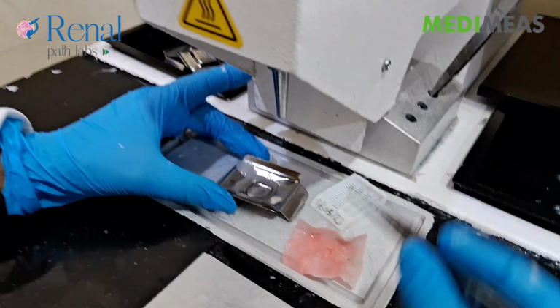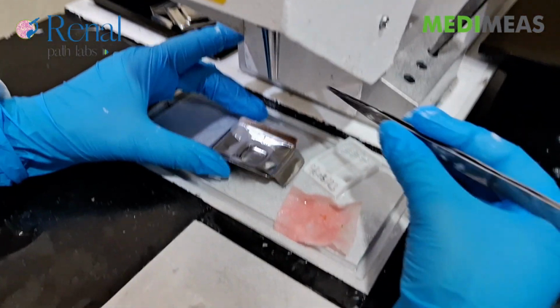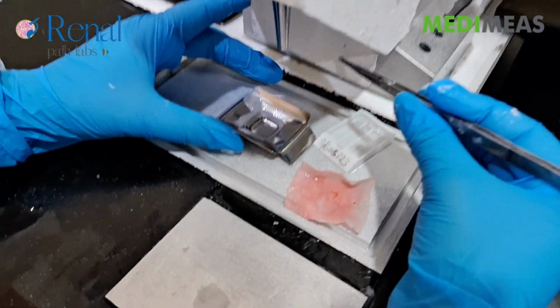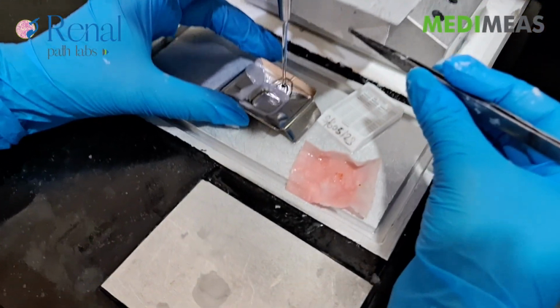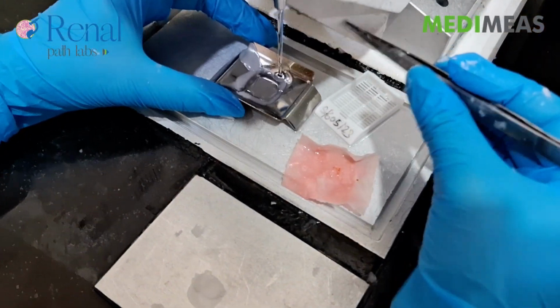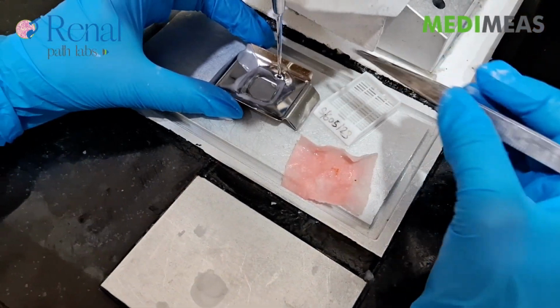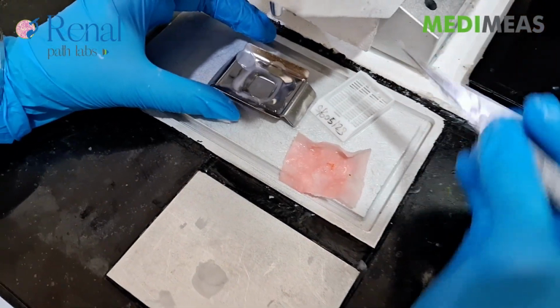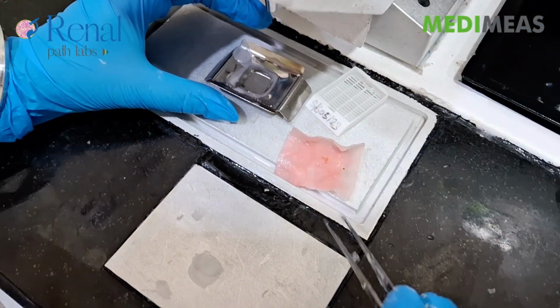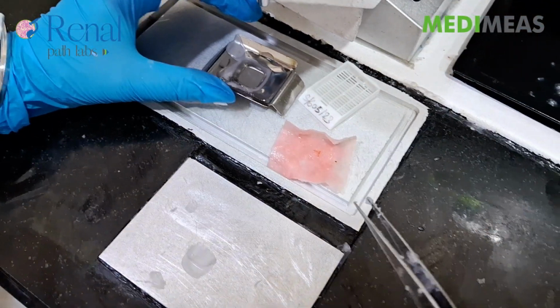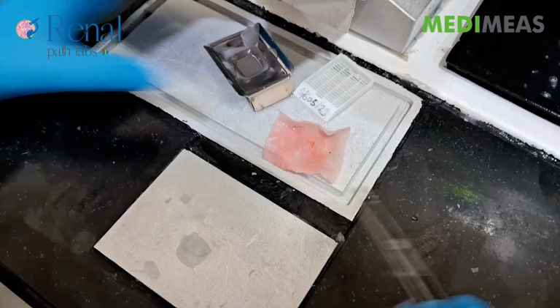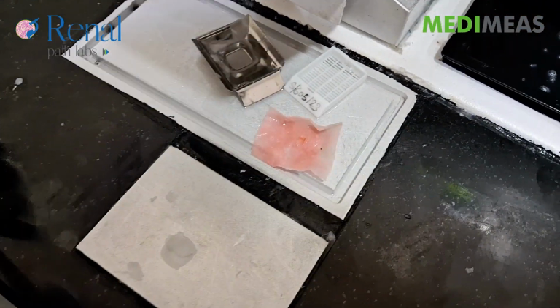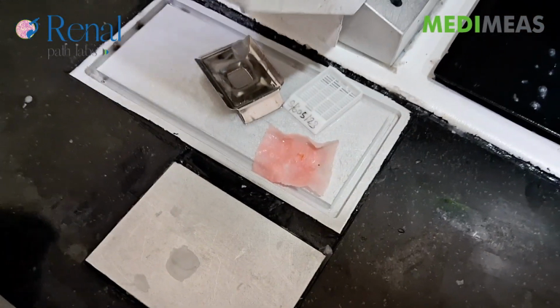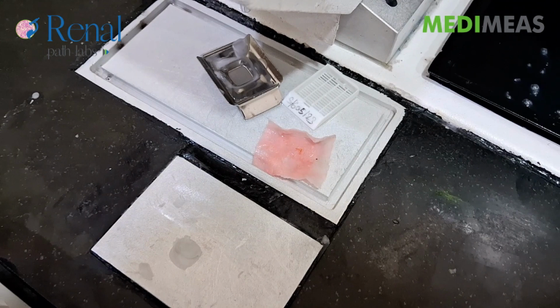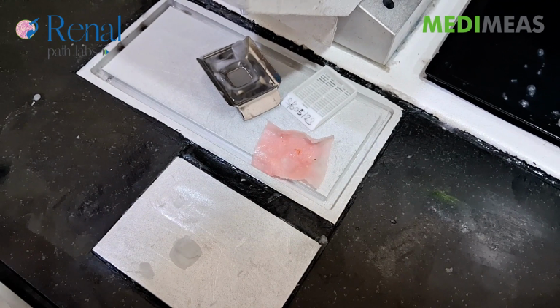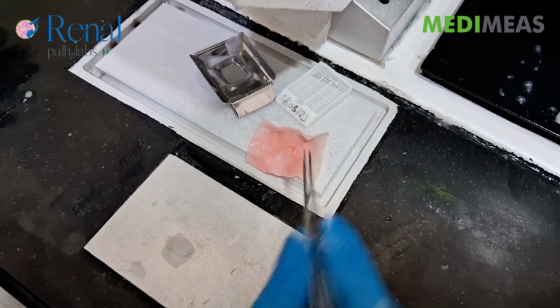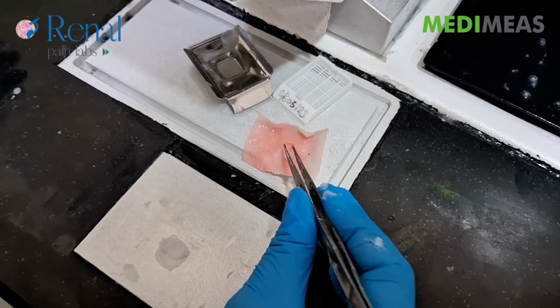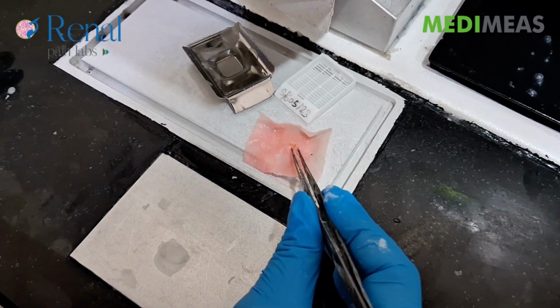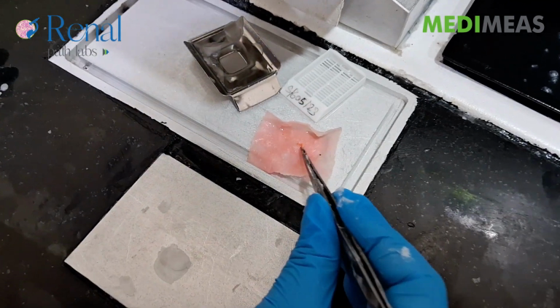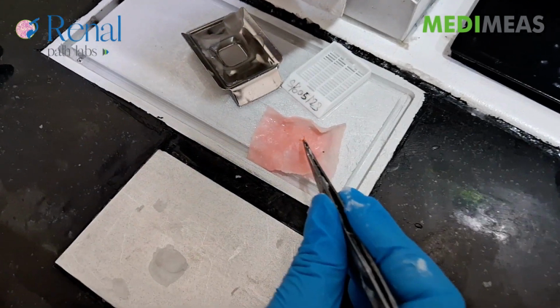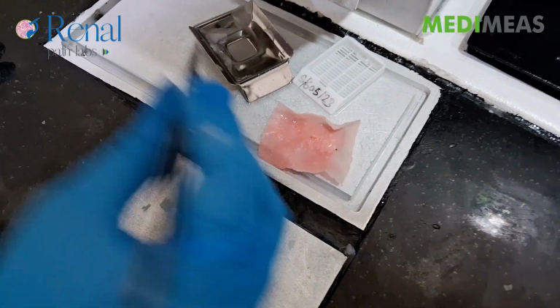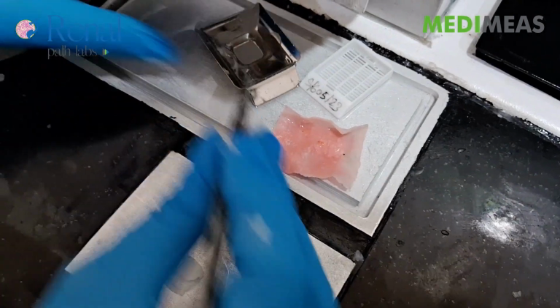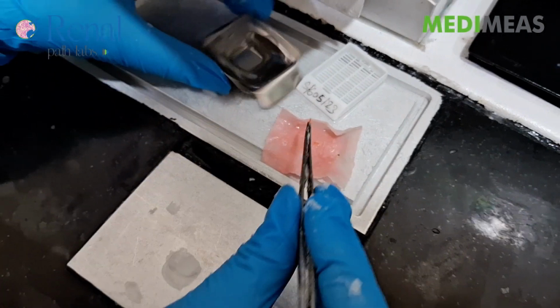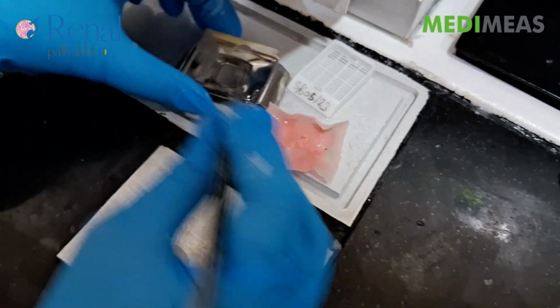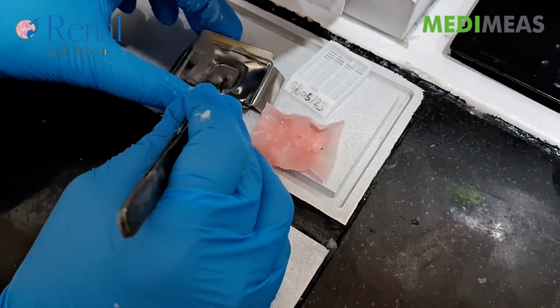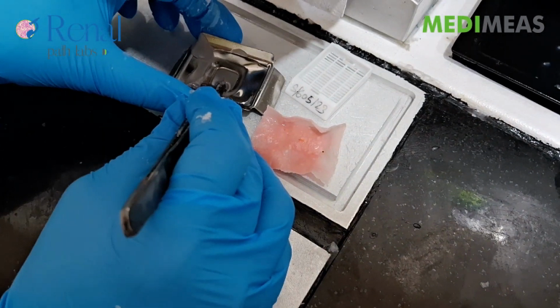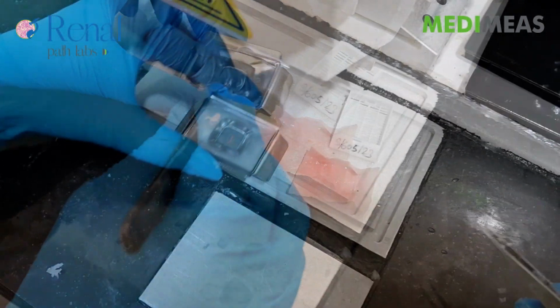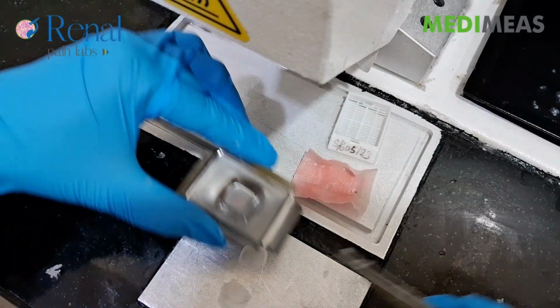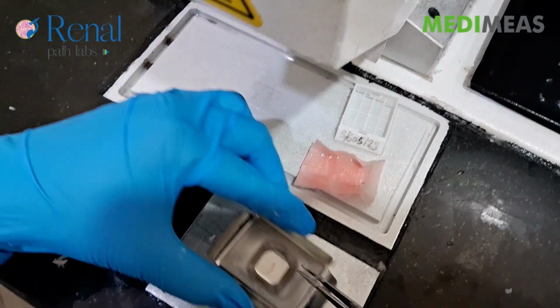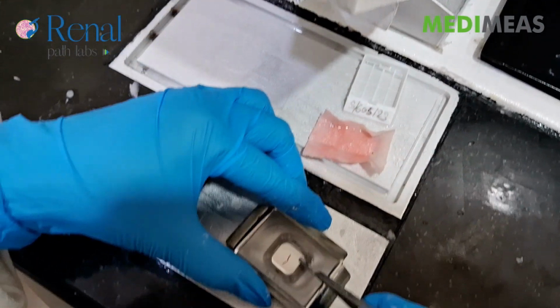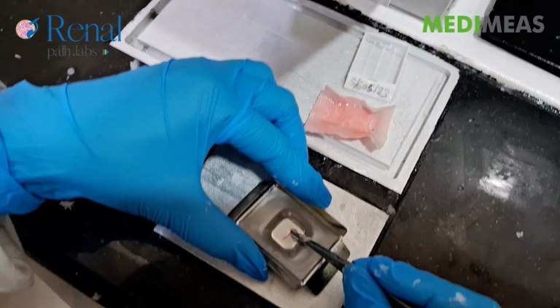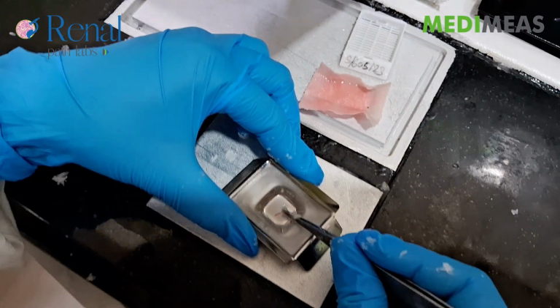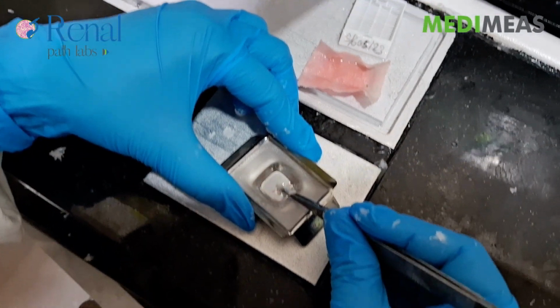Now take a mold according to Tissue Size. We will add some wax in the mold to make a base. Now place the Tissue in the mold.